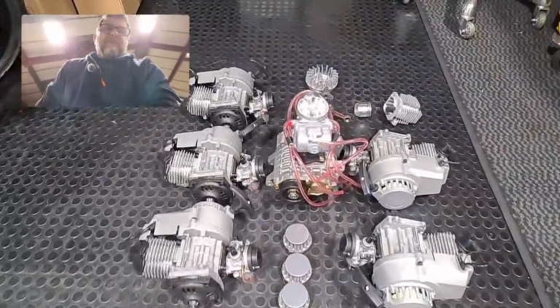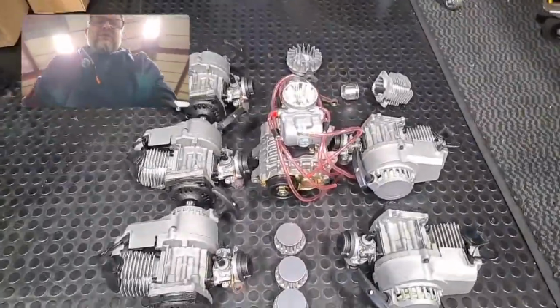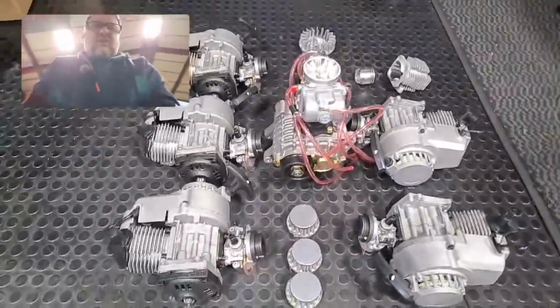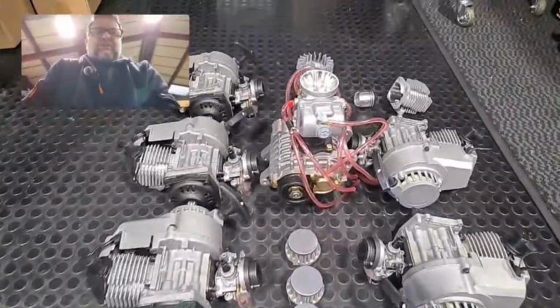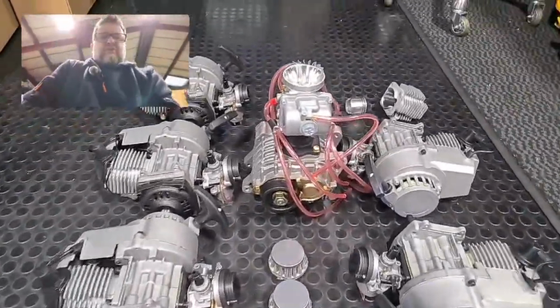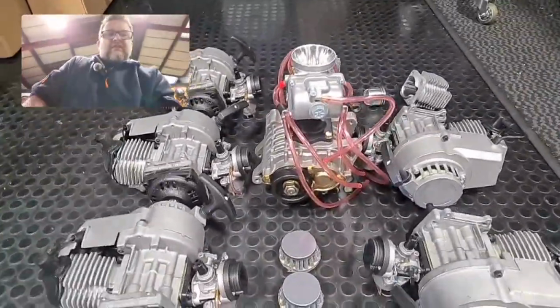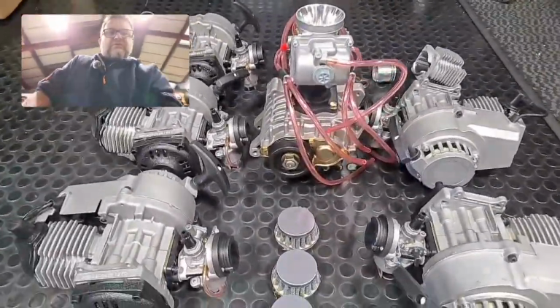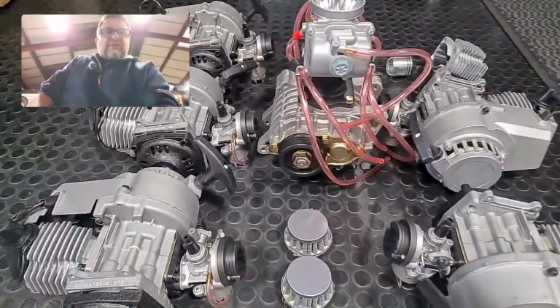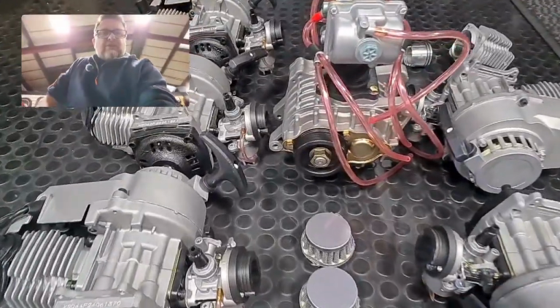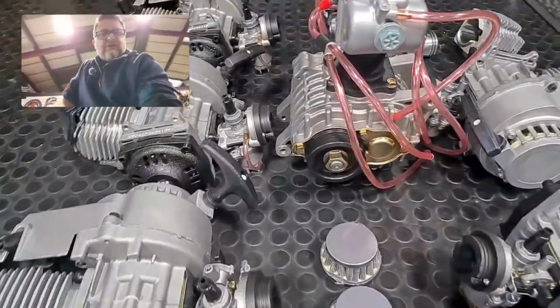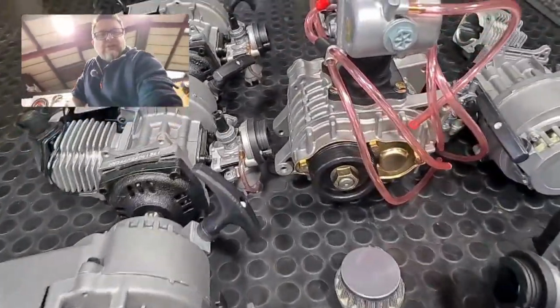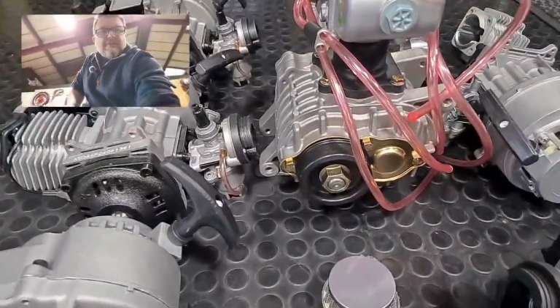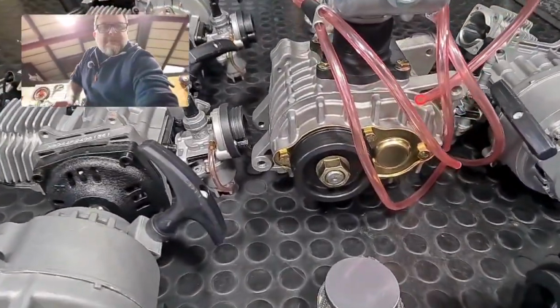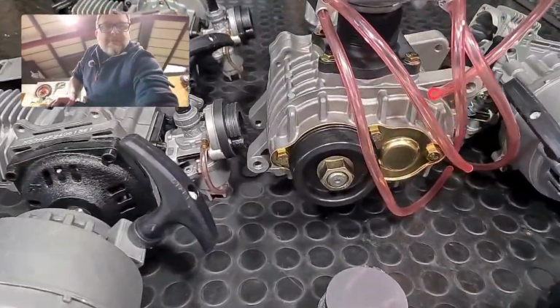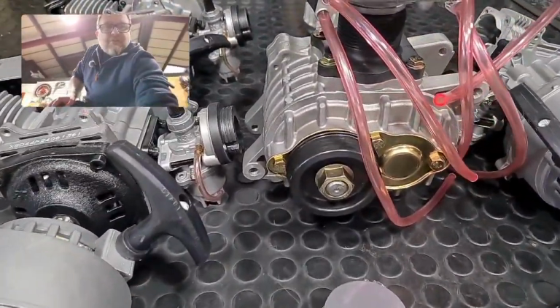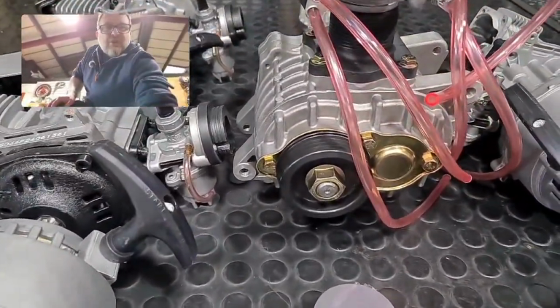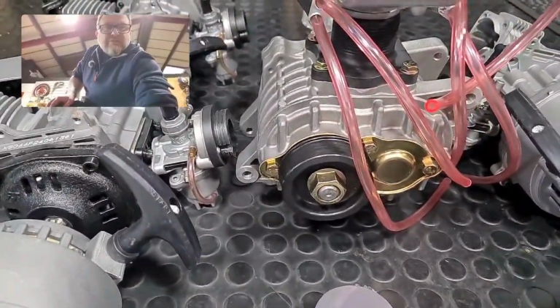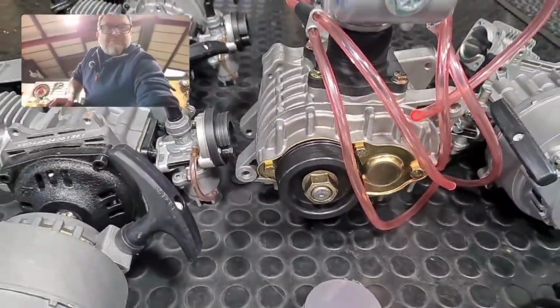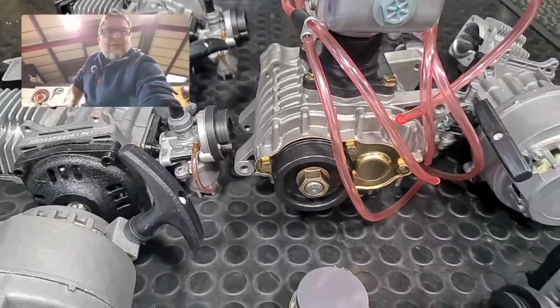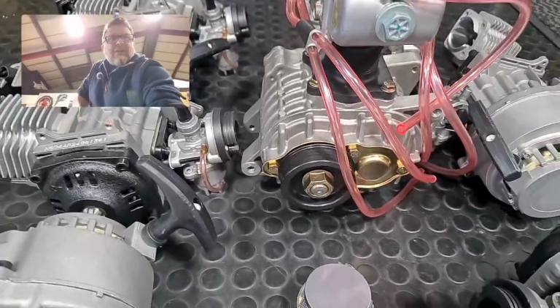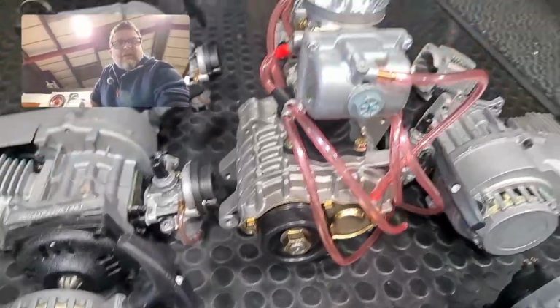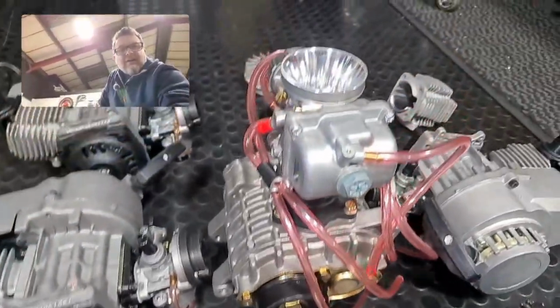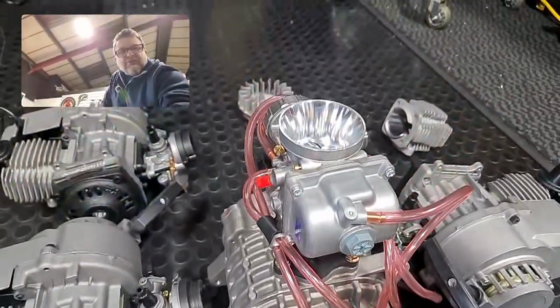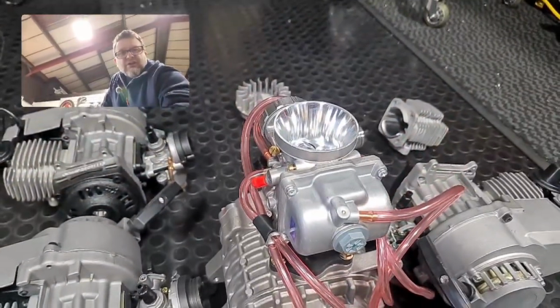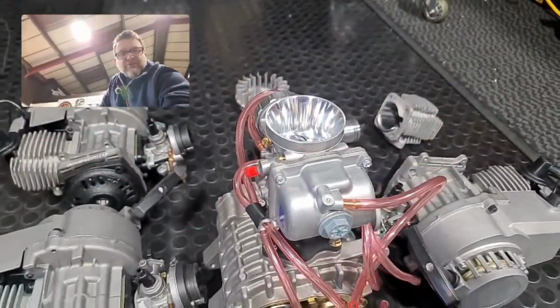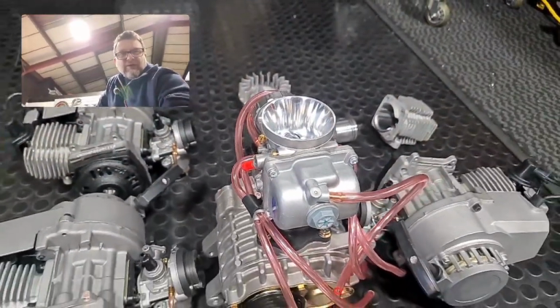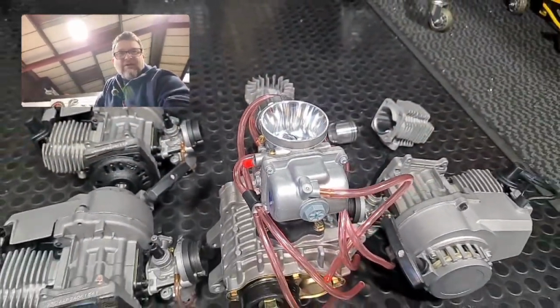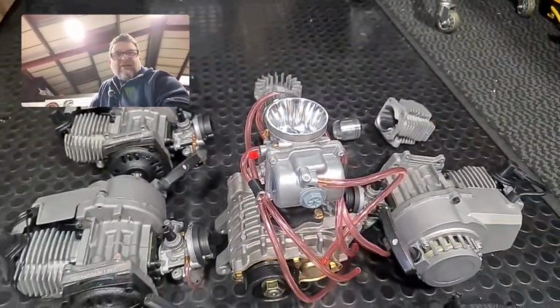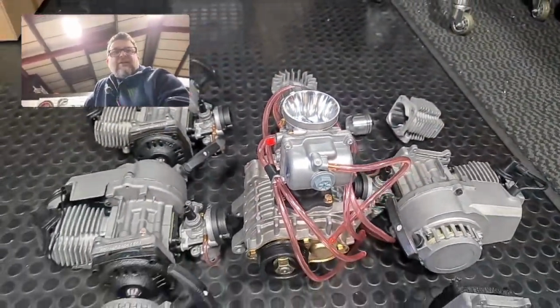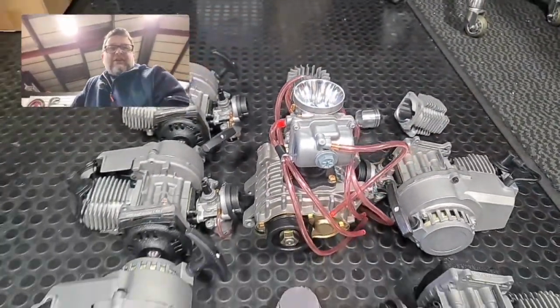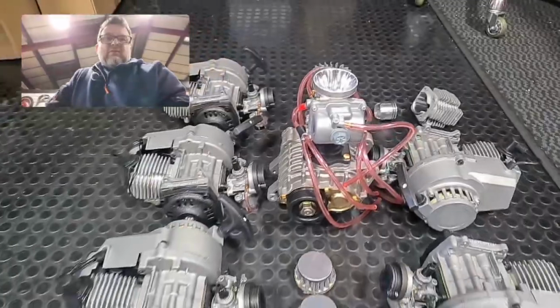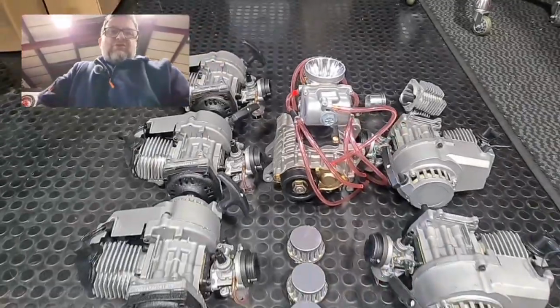Running six carburetors is going to be really difficult, so what I thought I'd do is buy a supercharger and then bolt a single carb on top of it. That is going to be the project.